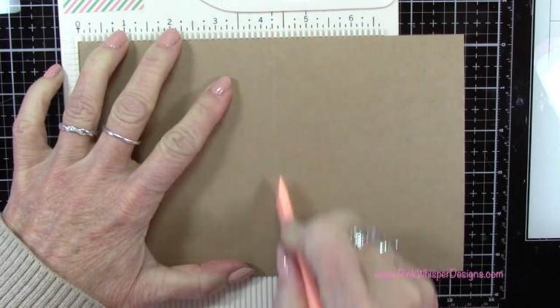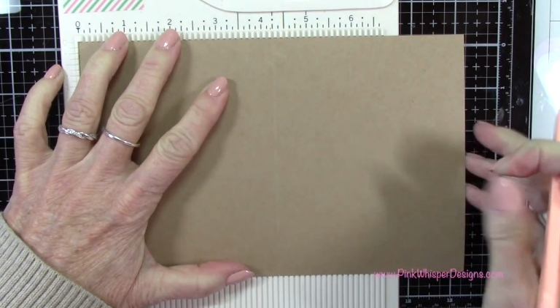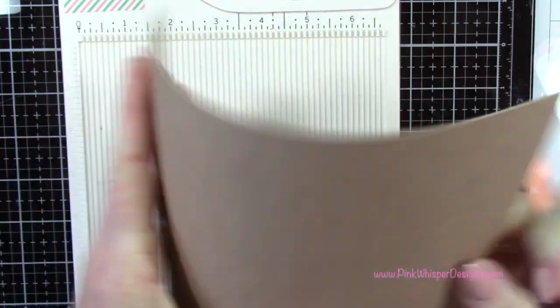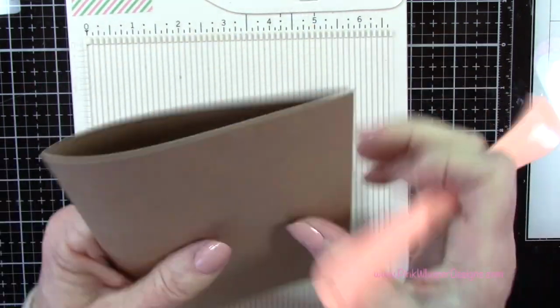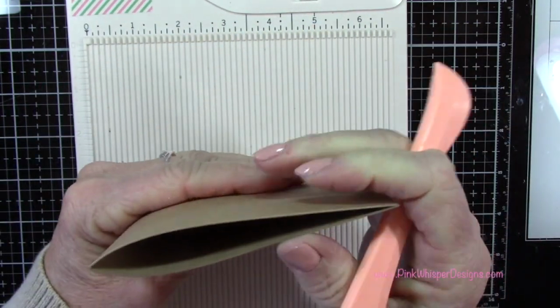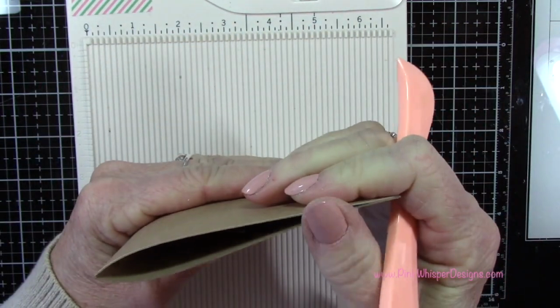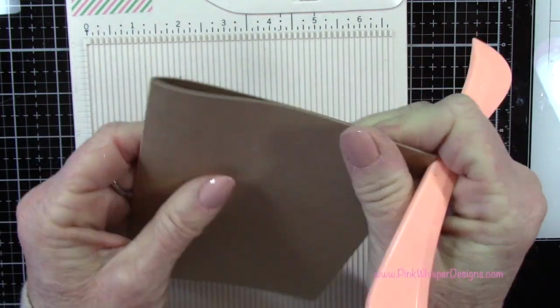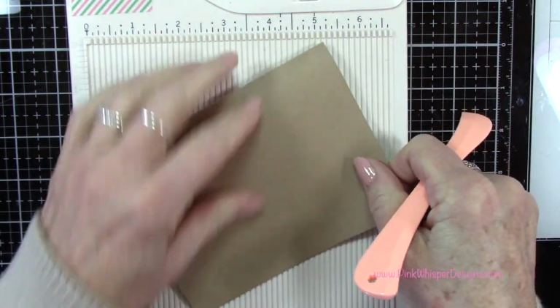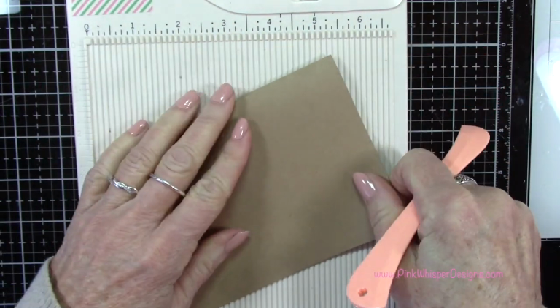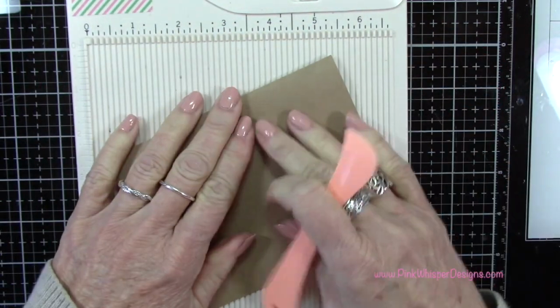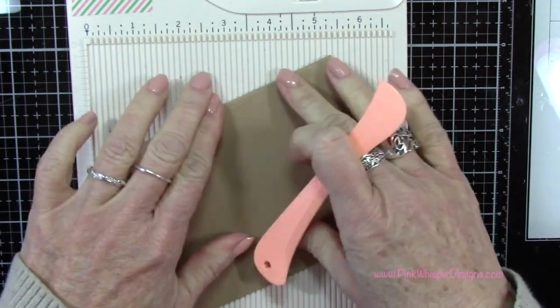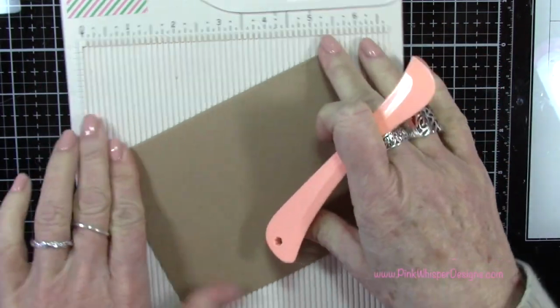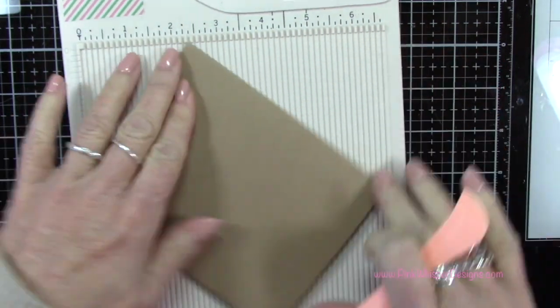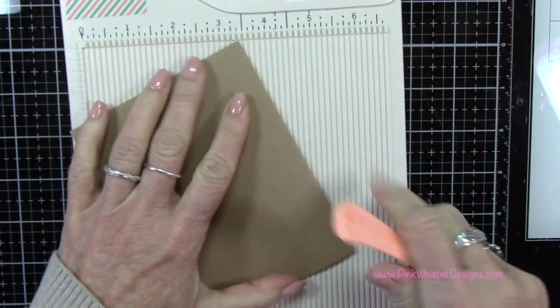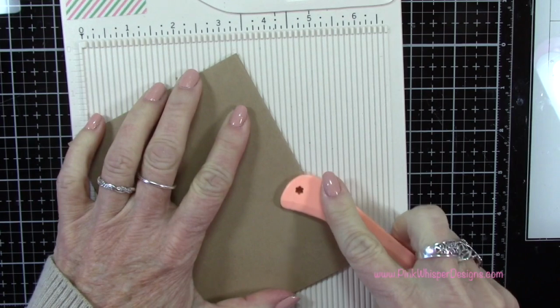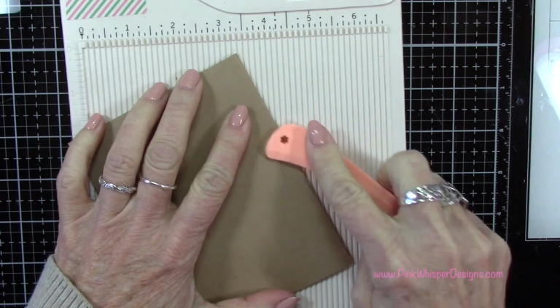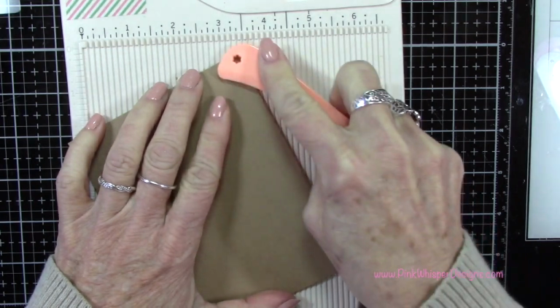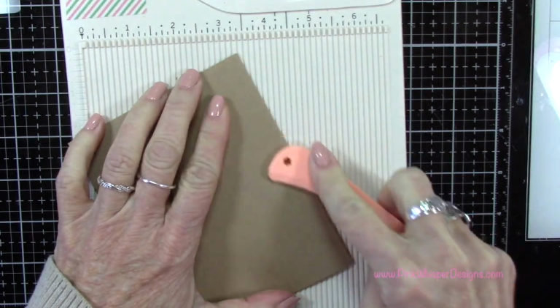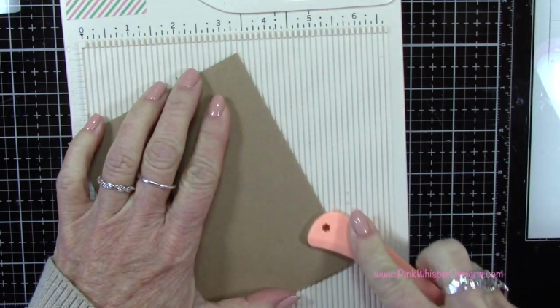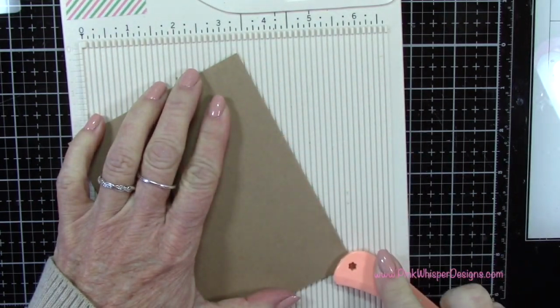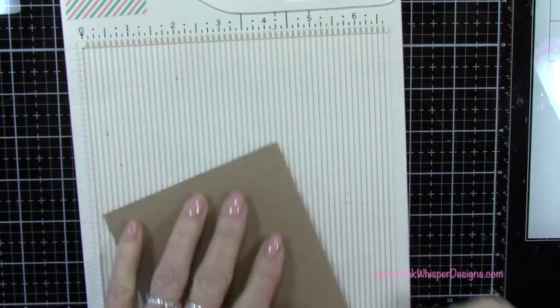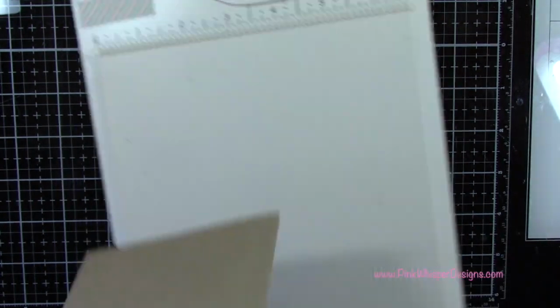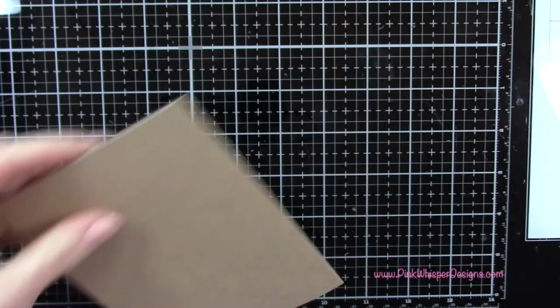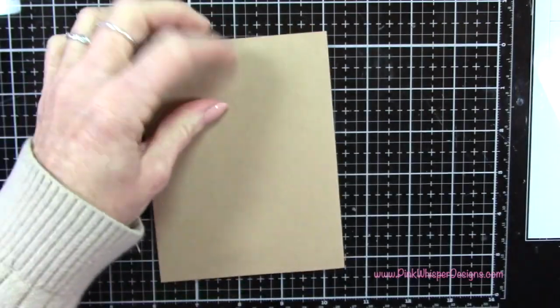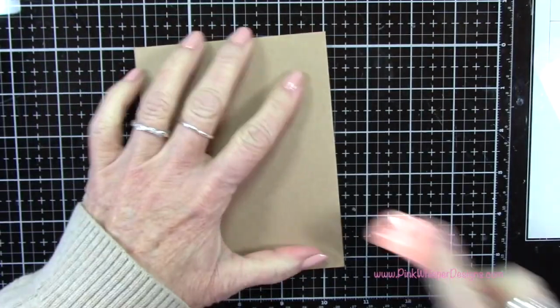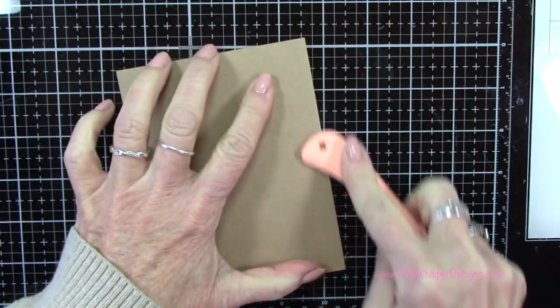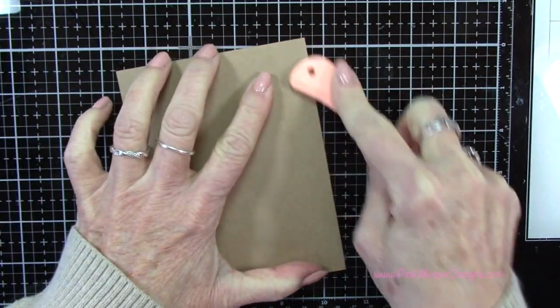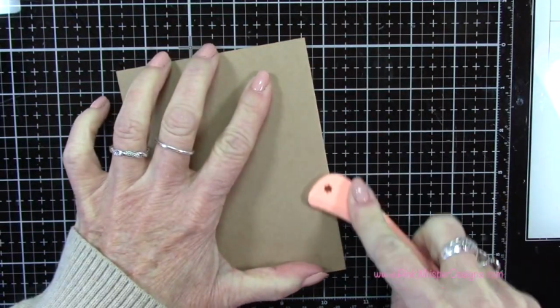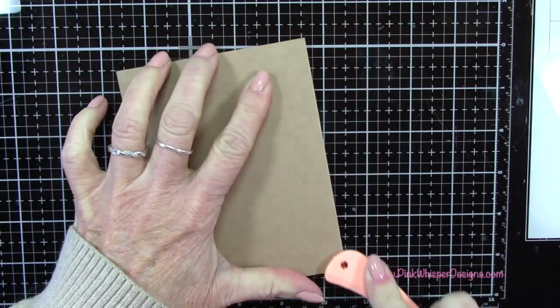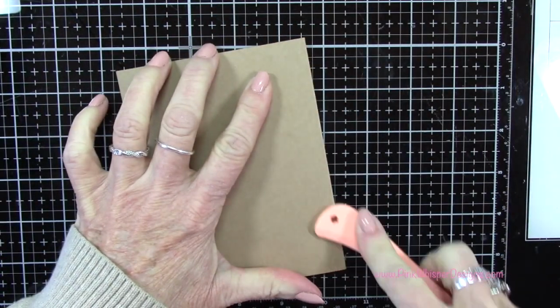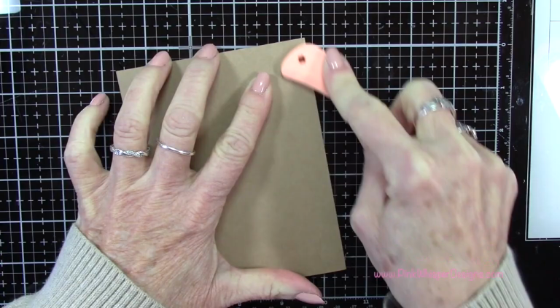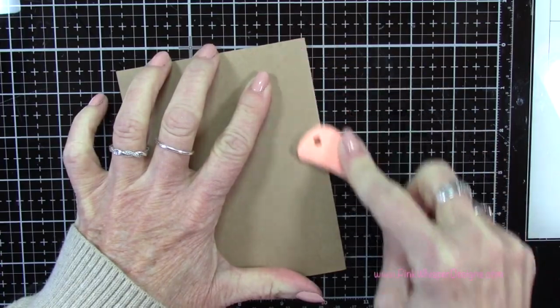Let's create the card base. This measures four and a quarter by eight and a half and I'm scoring it at four and a quarter, so this will be a standard A2 size card.